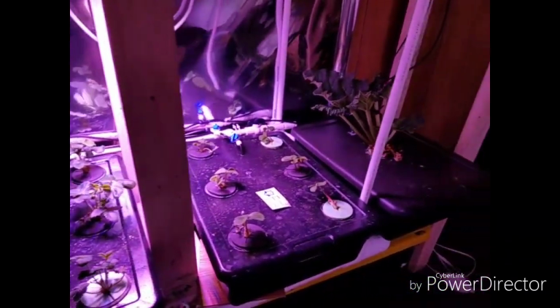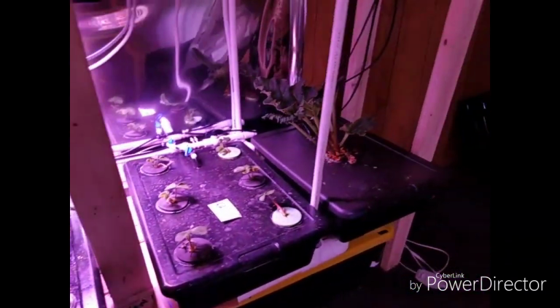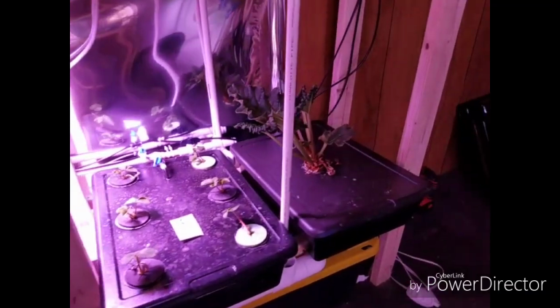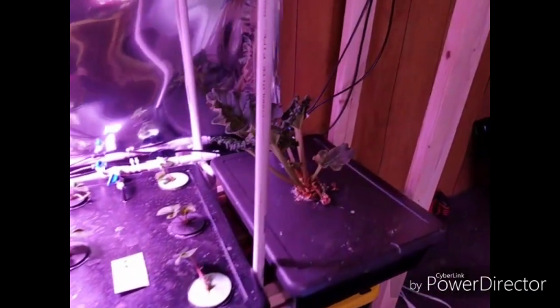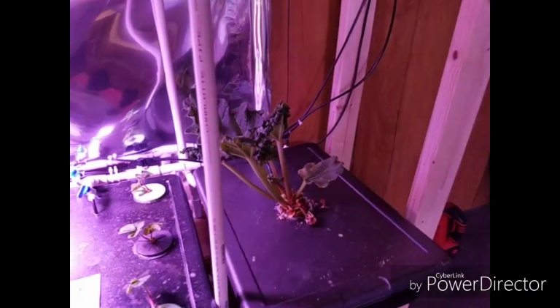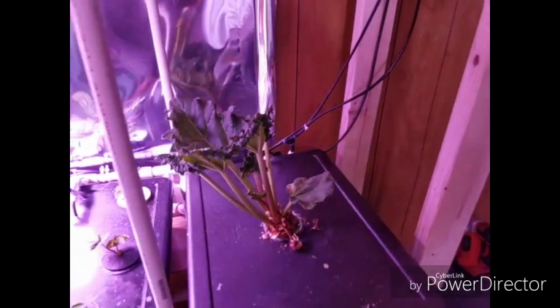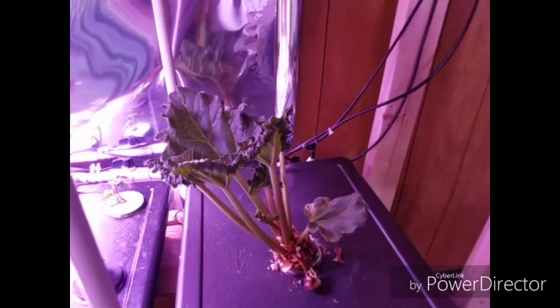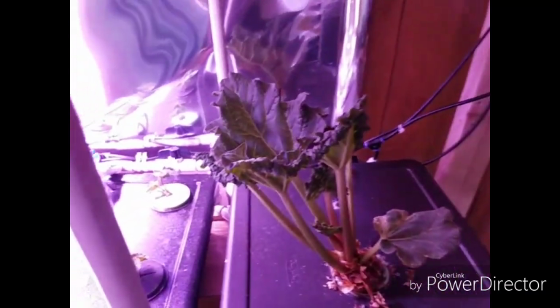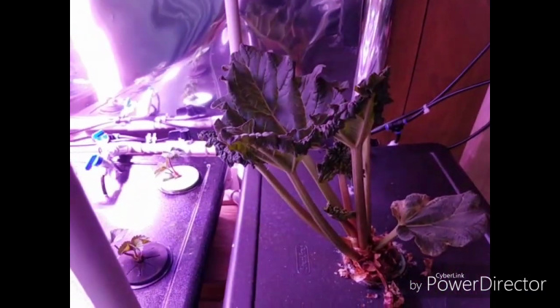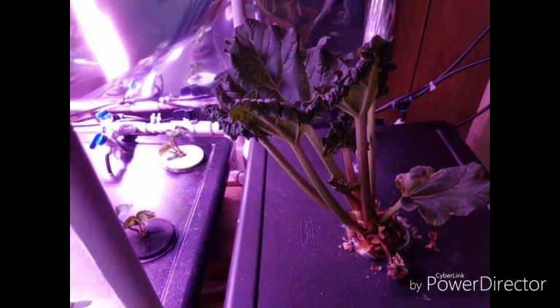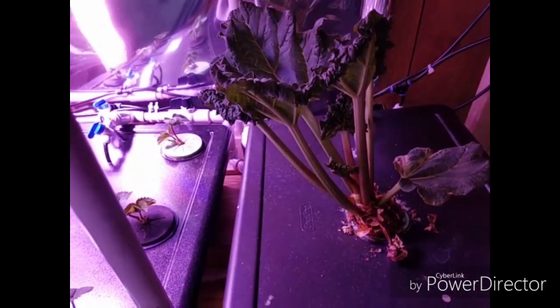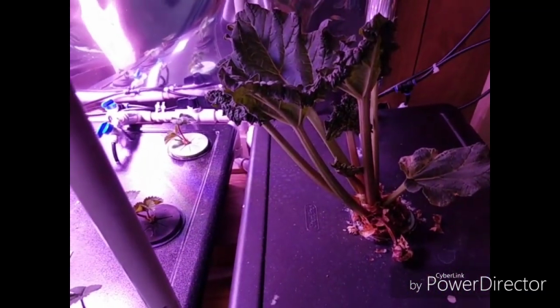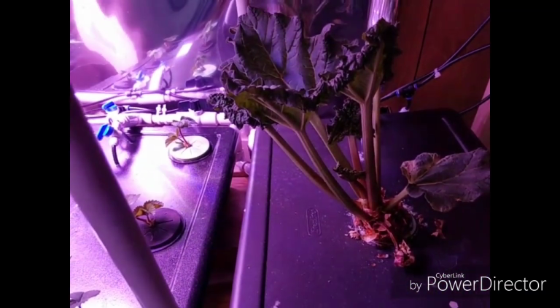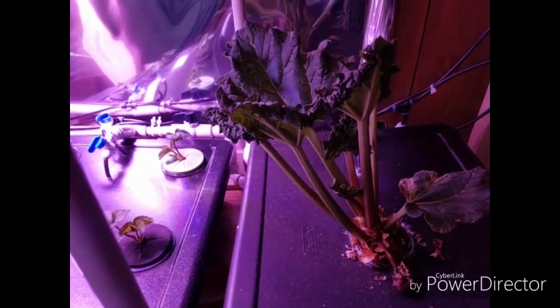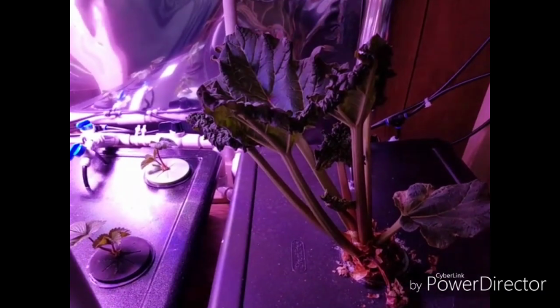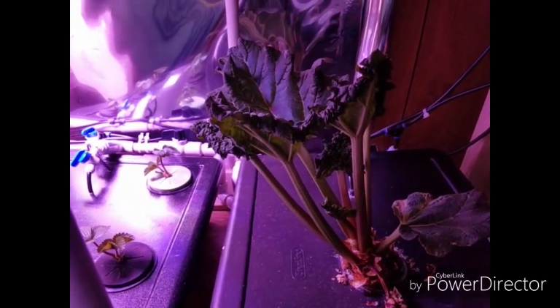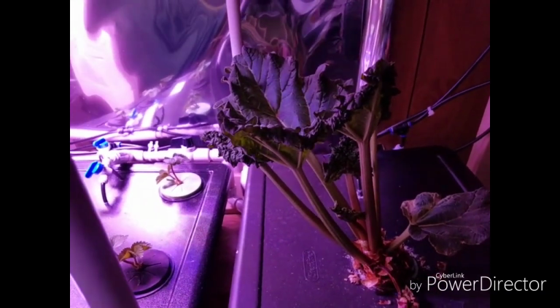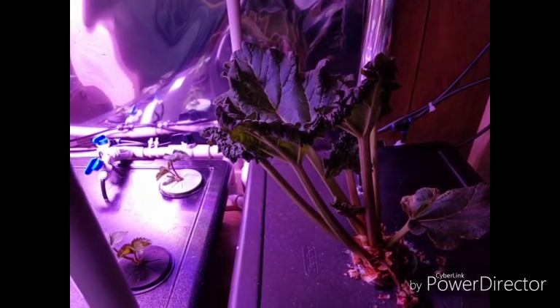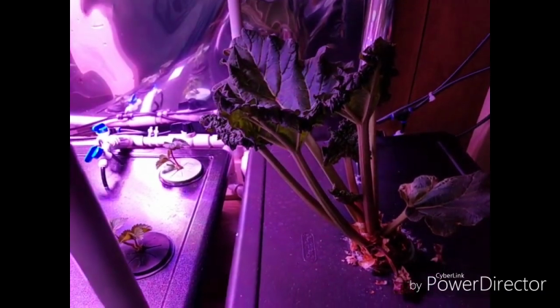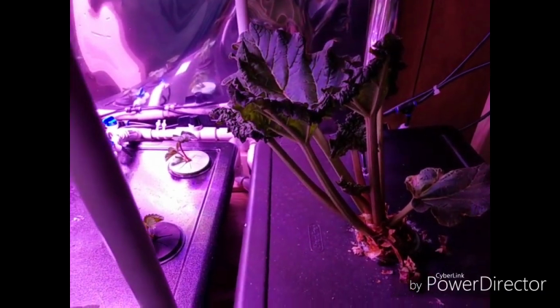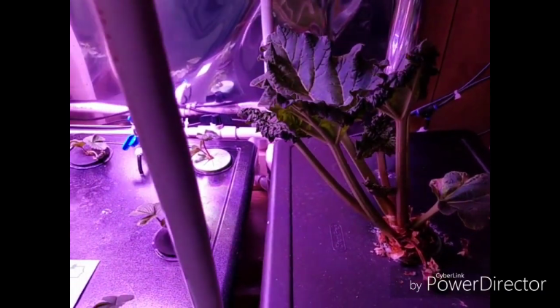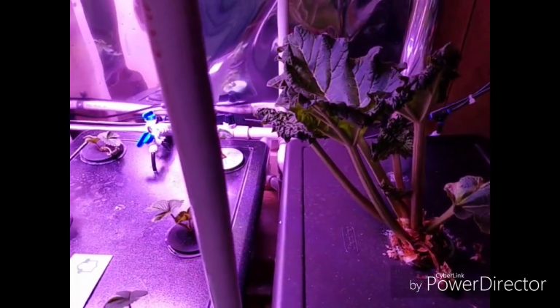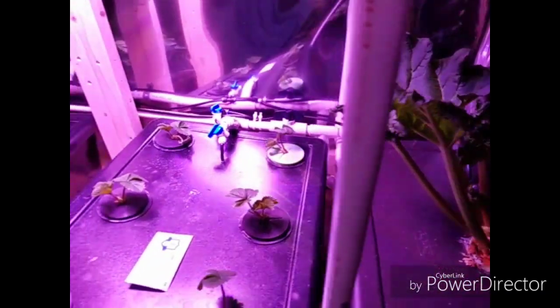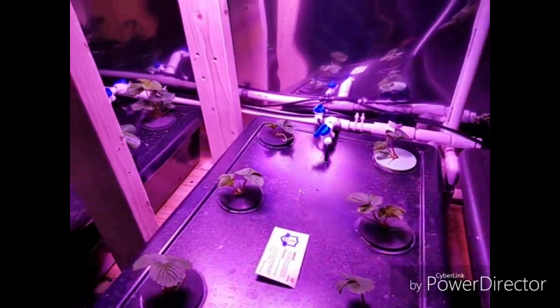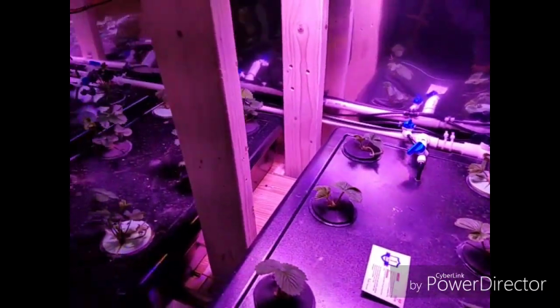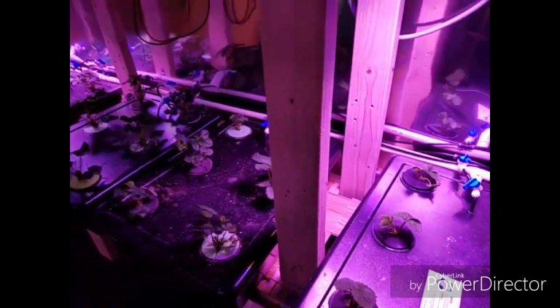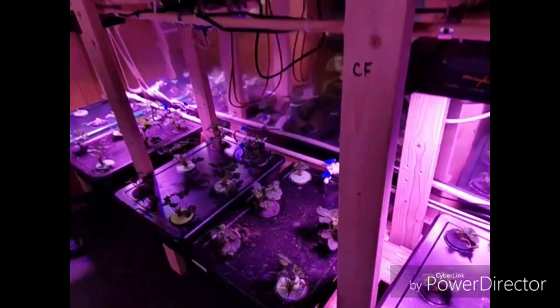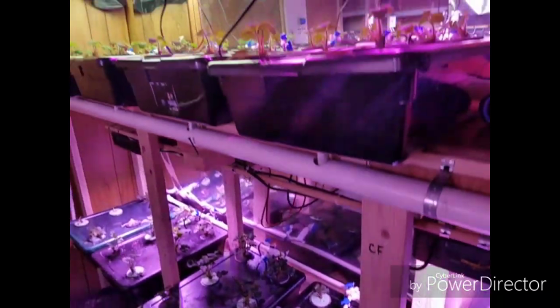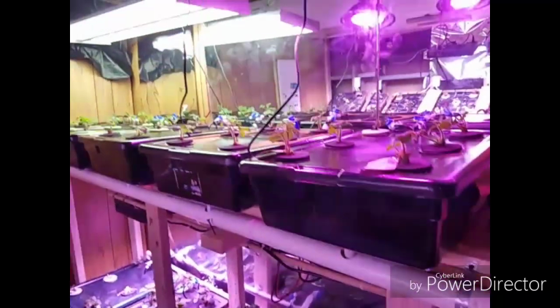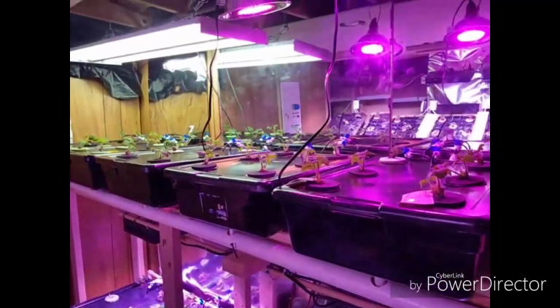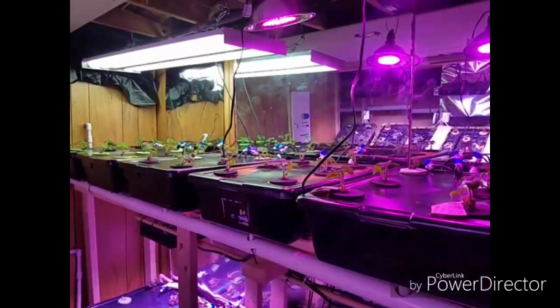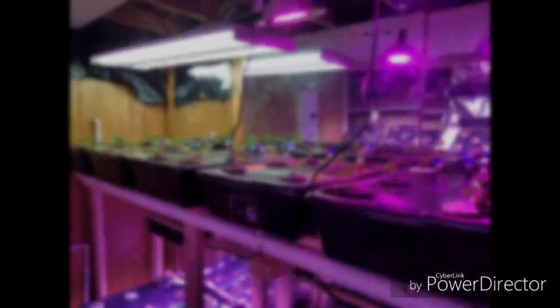The rhubarb plants are really liking it down here — some nice yummy stalks growing. Thanks for watching.